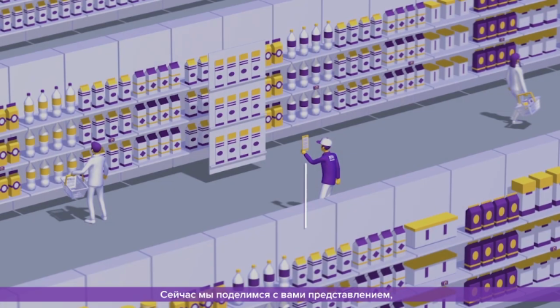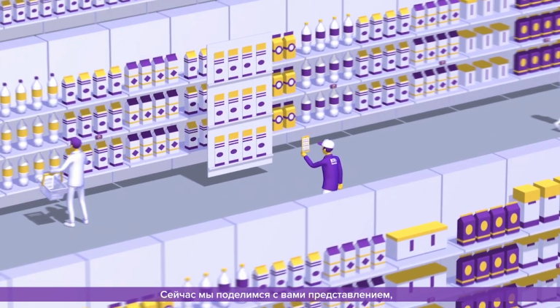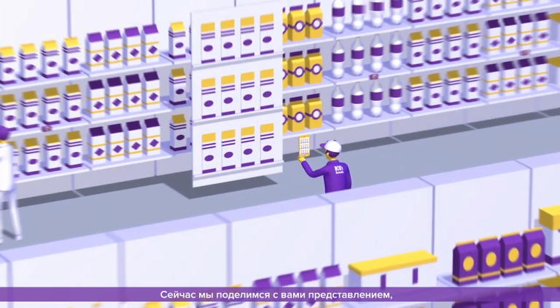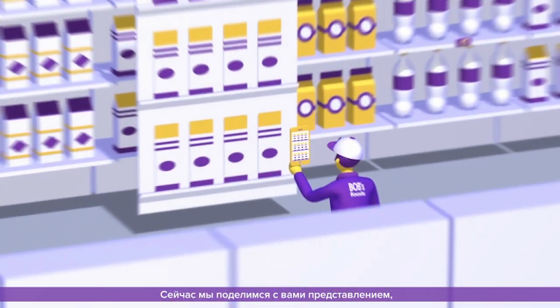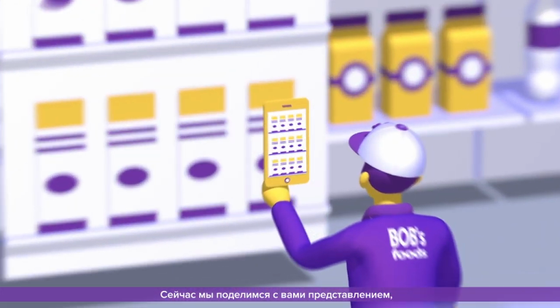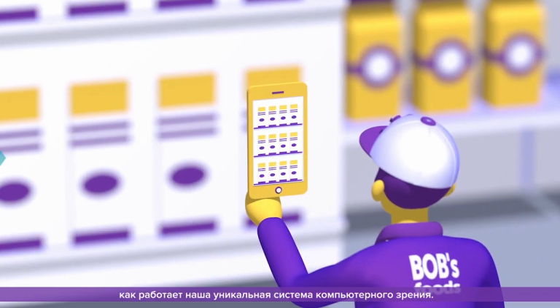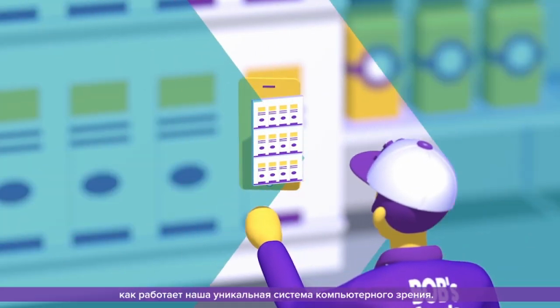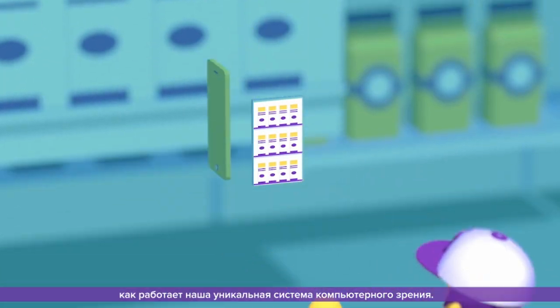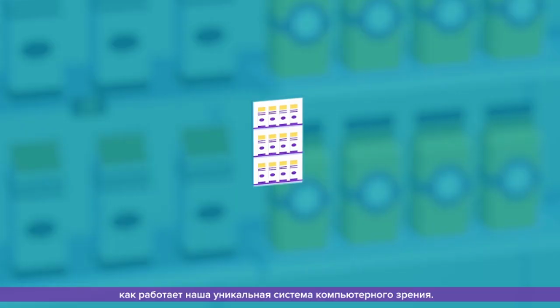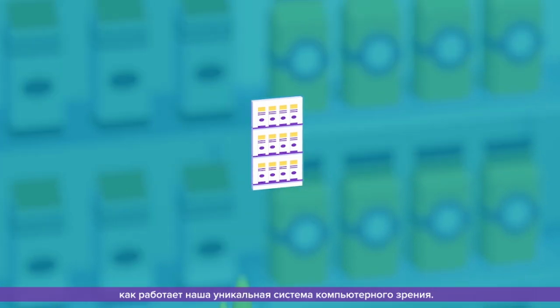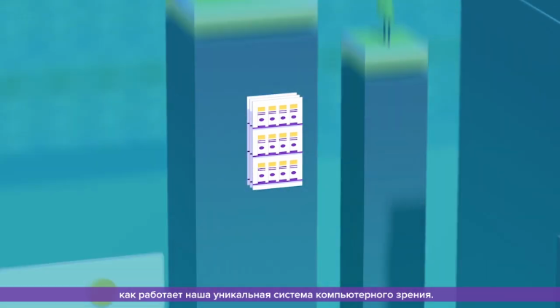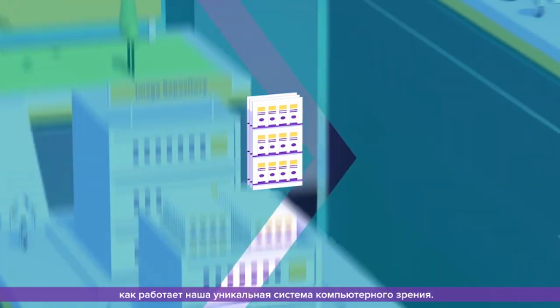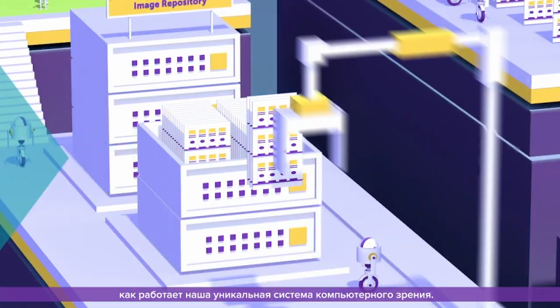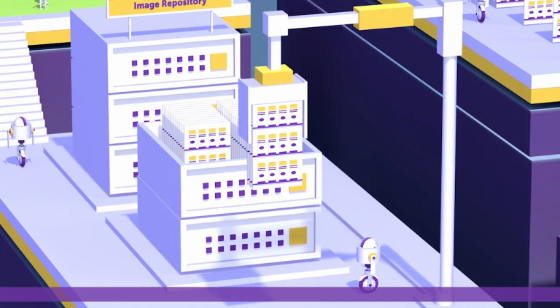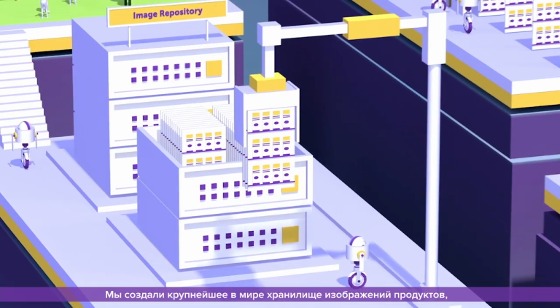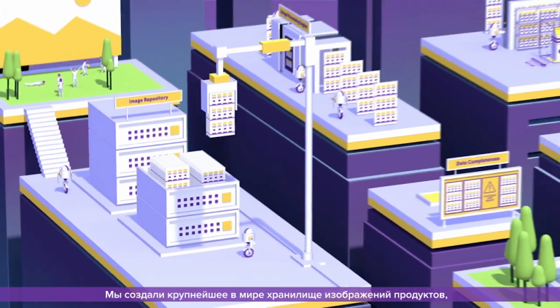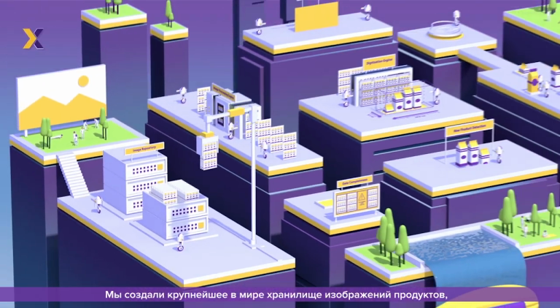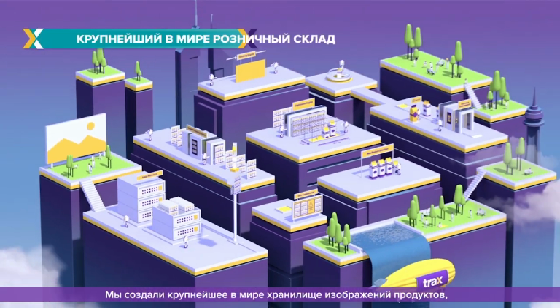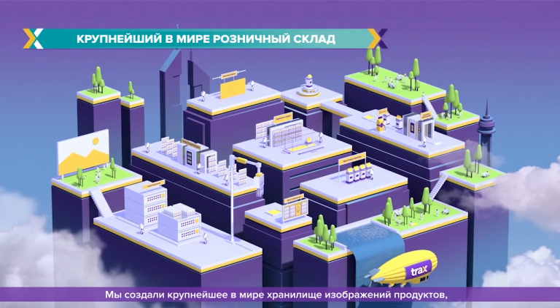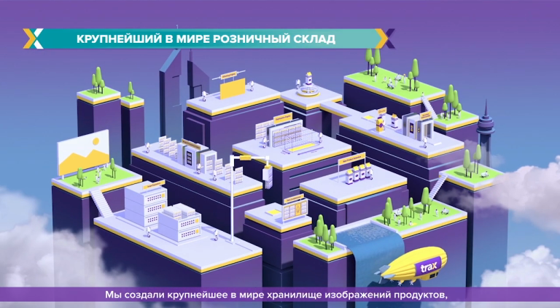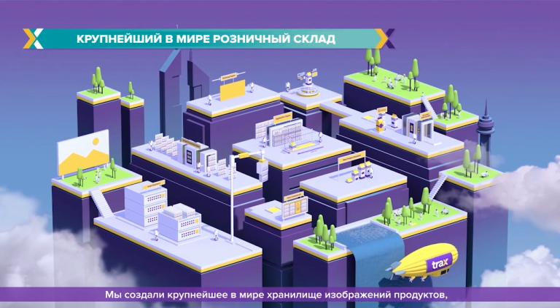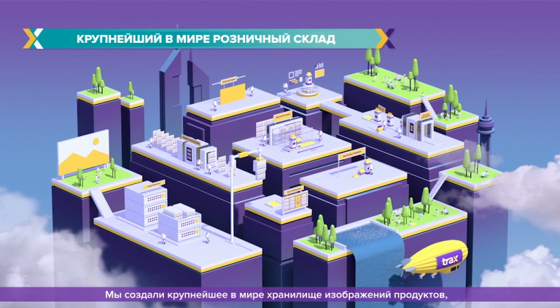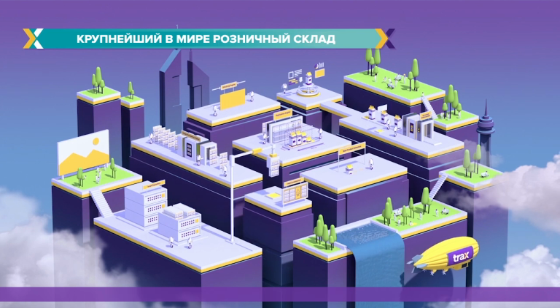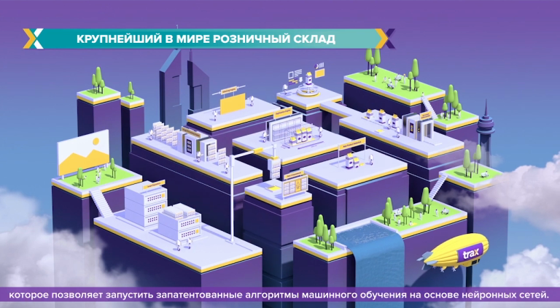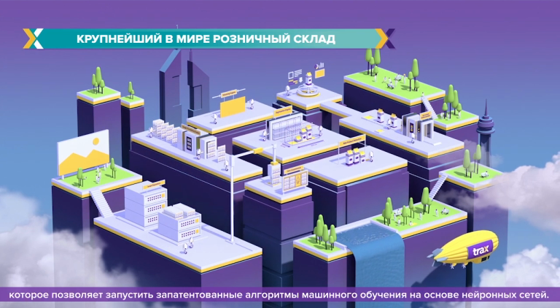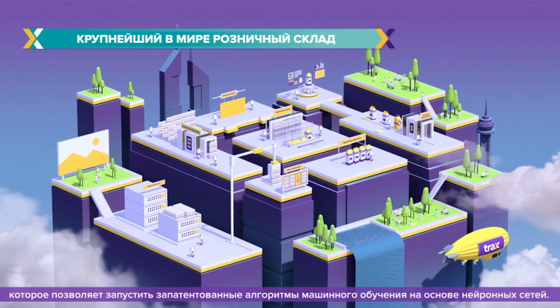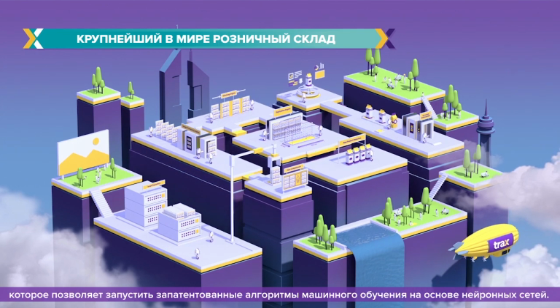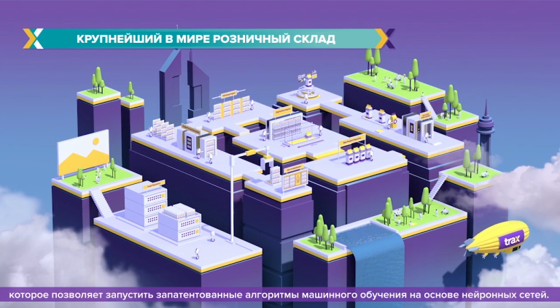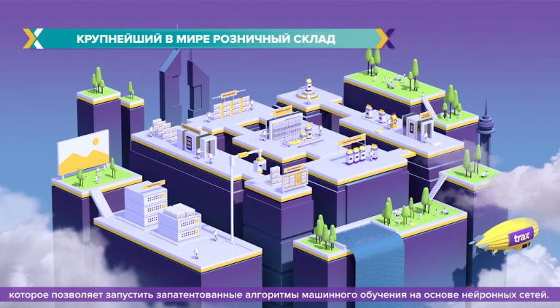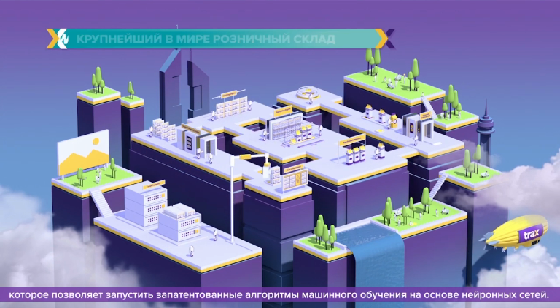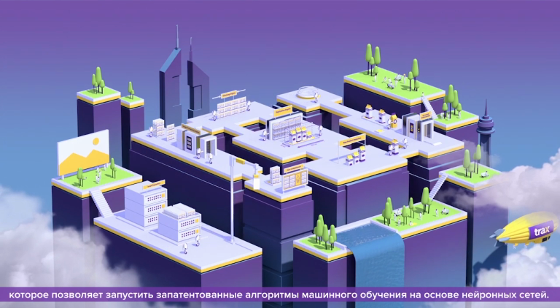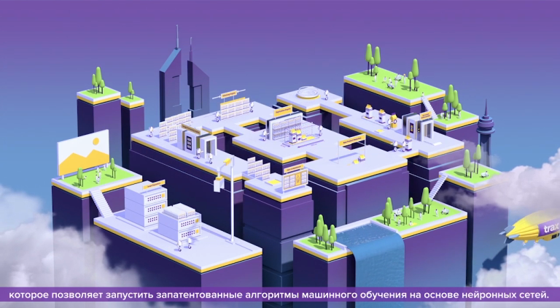We'll take you under the hood to learn more about our breakthrough computer vision platform, where we've developed the world's largest retail image repository that fuels our engines and our patented deep learning algorithms for retail.